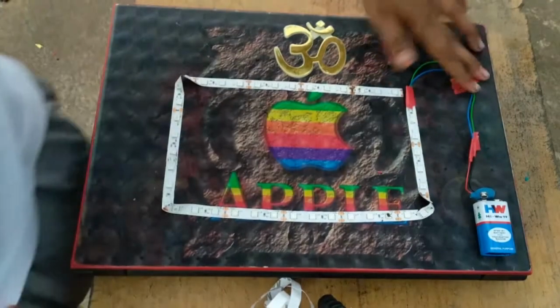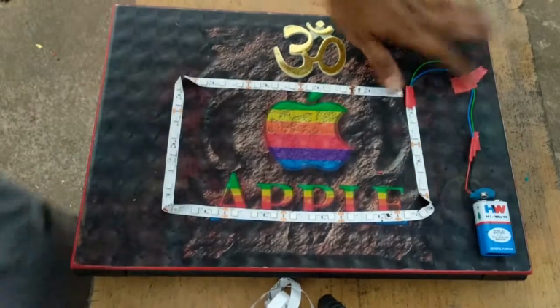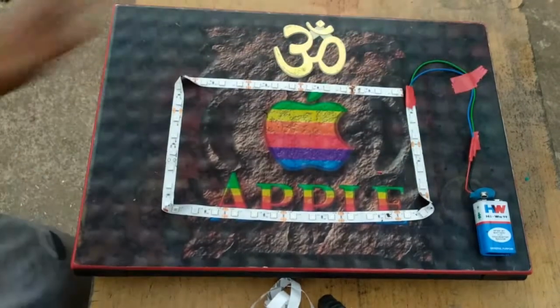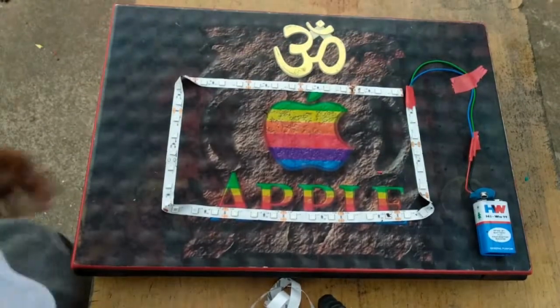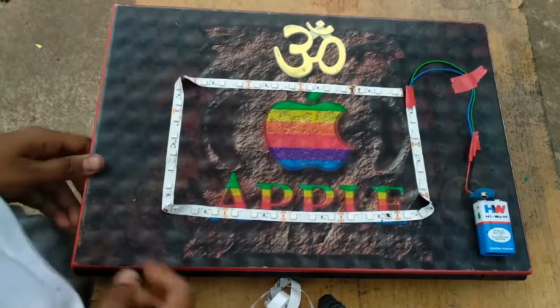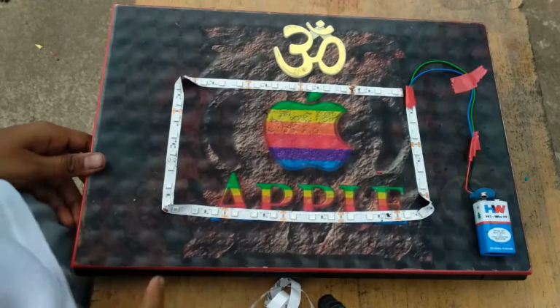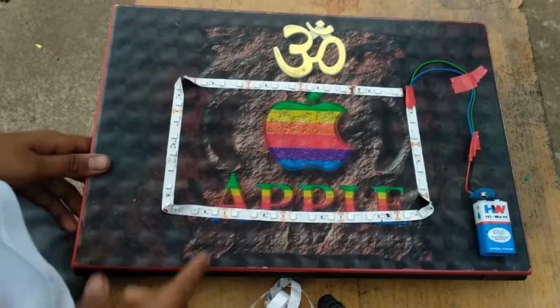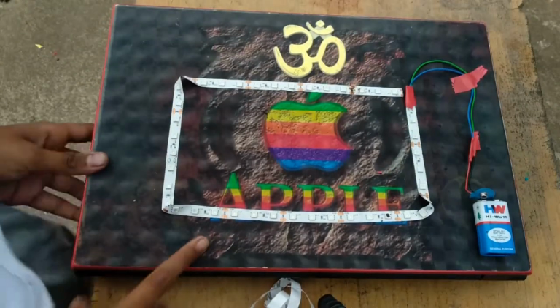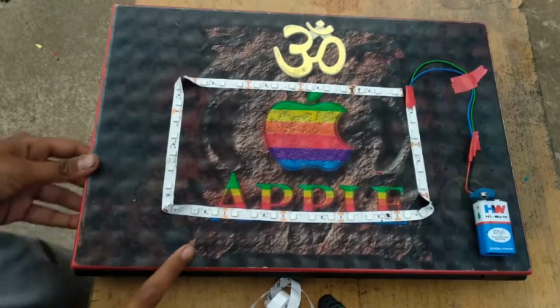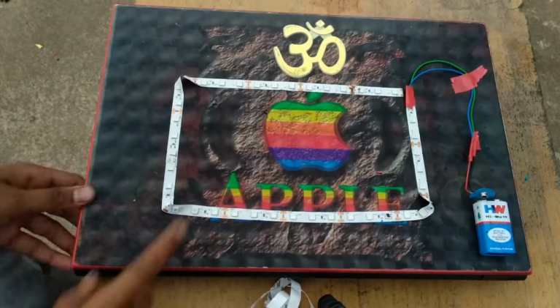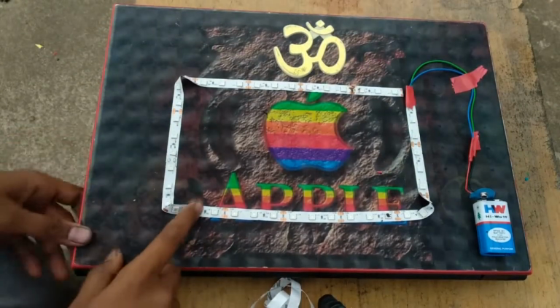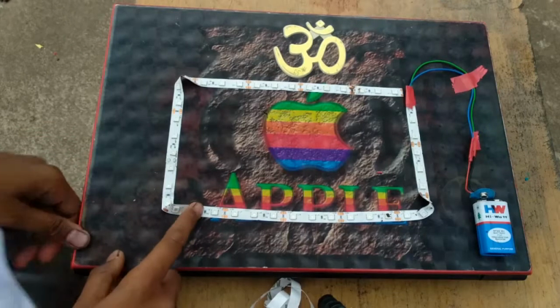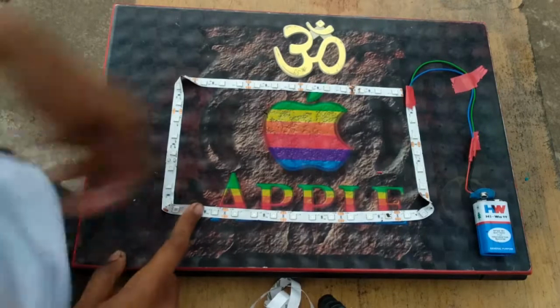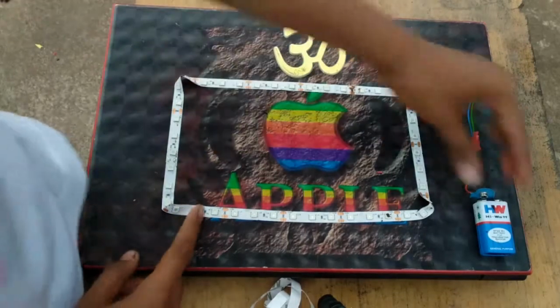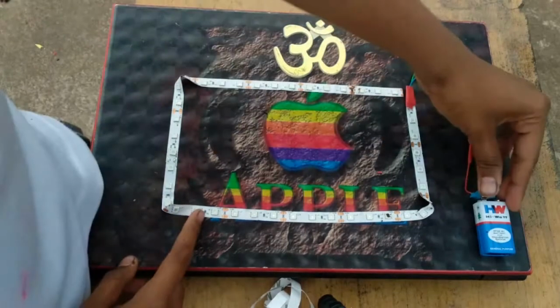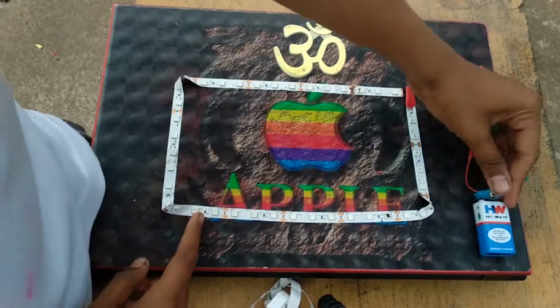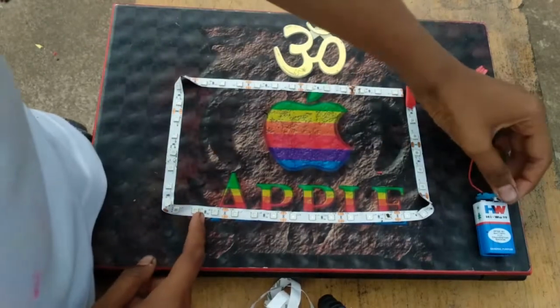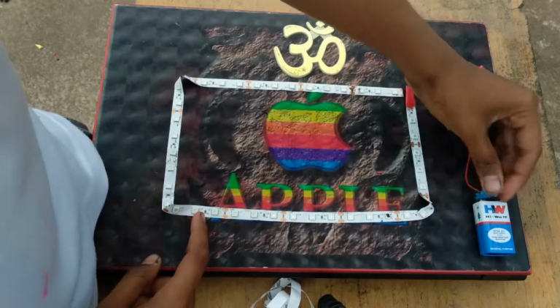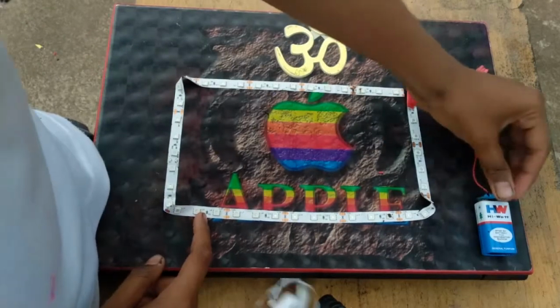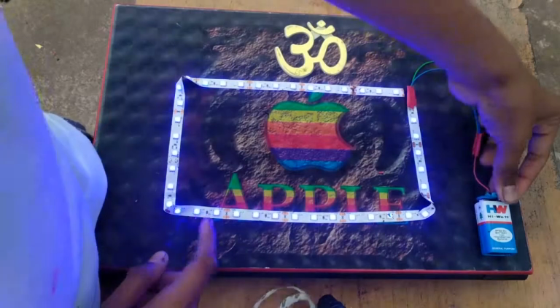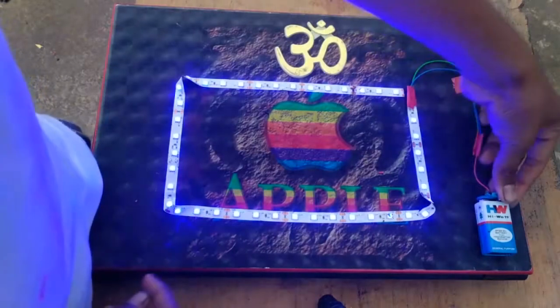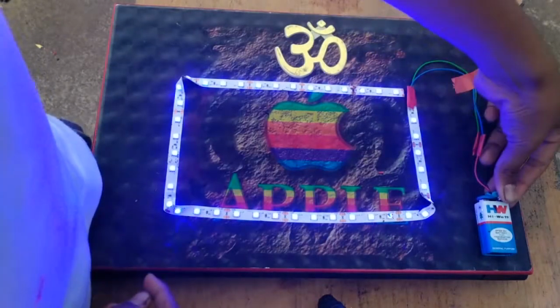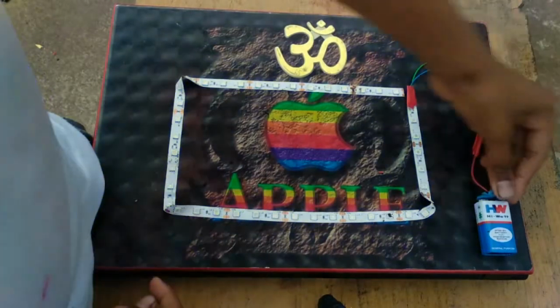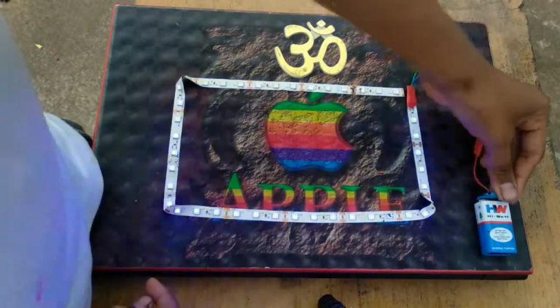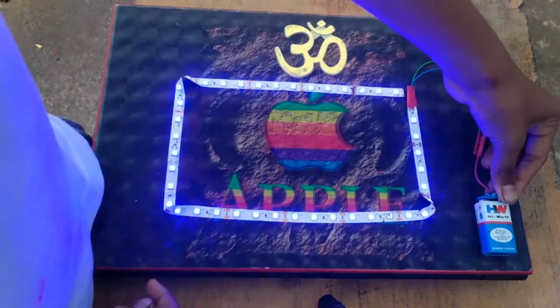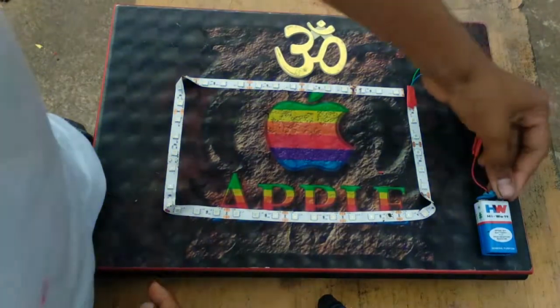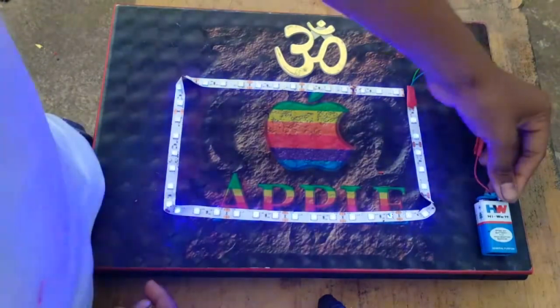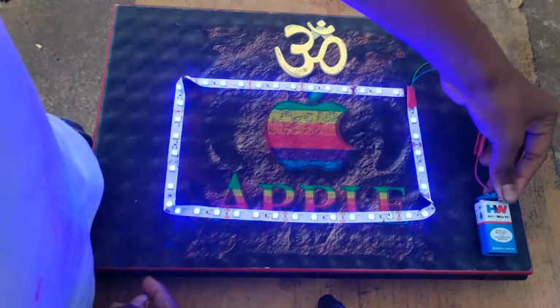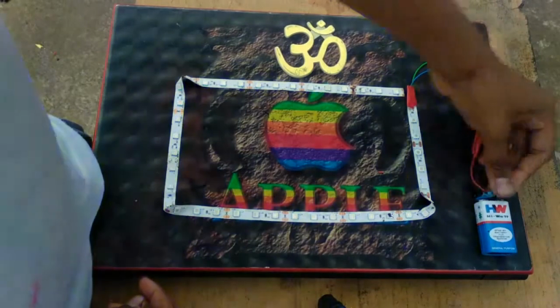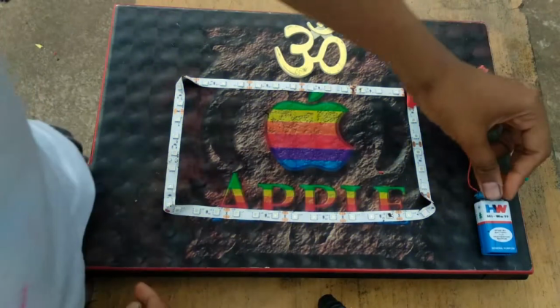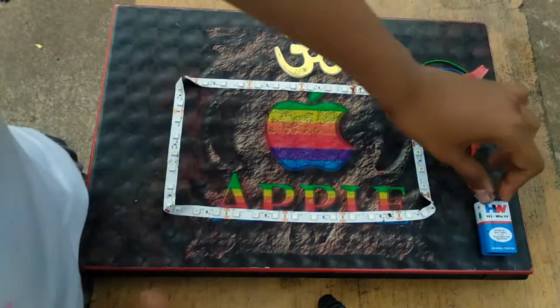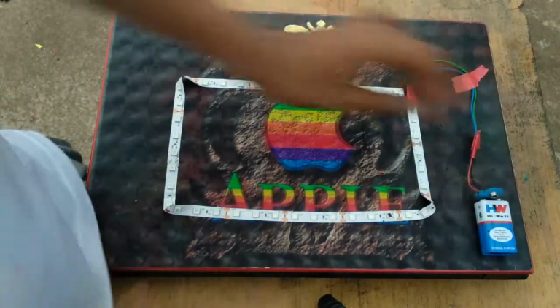So our background light is ready. Let's test it from here.